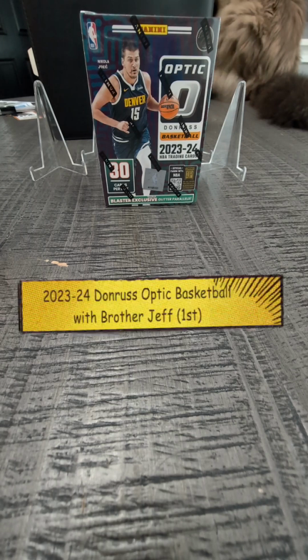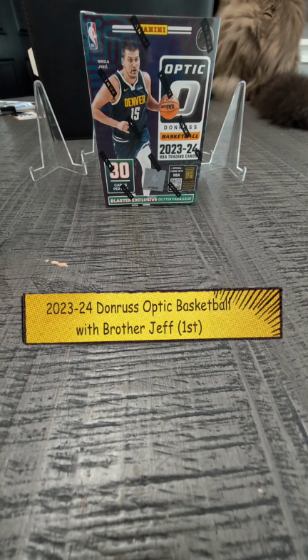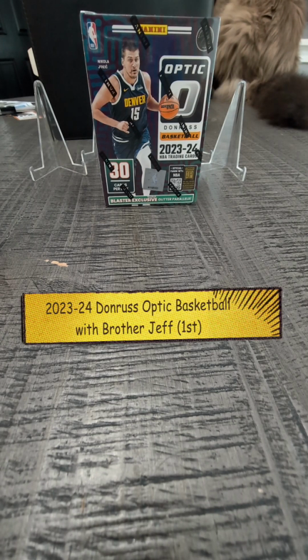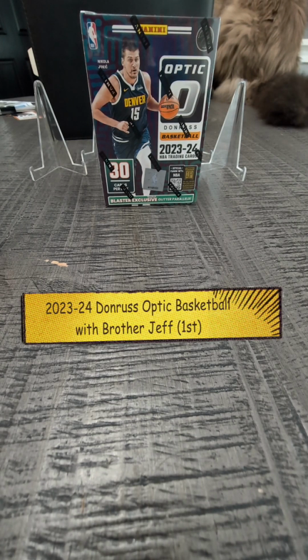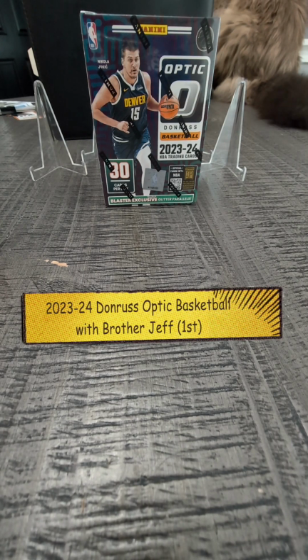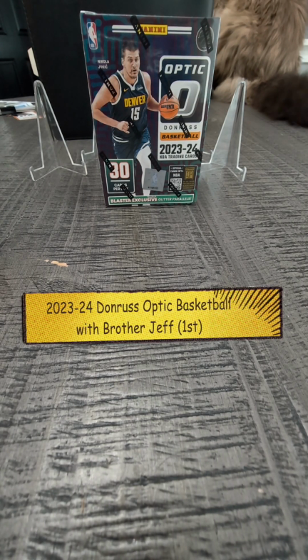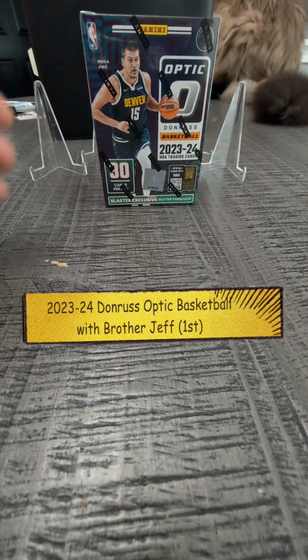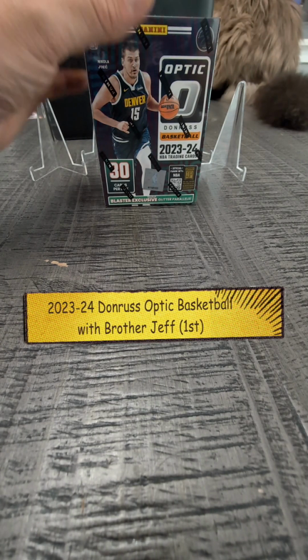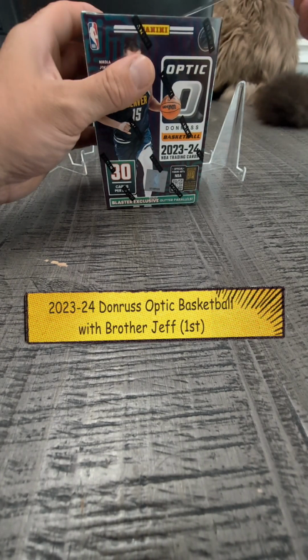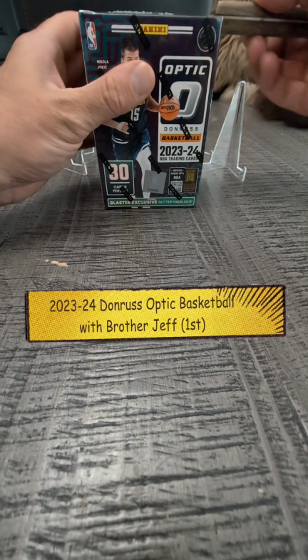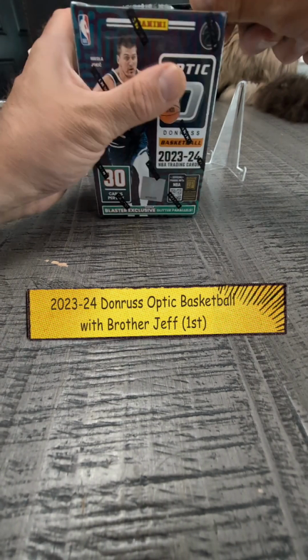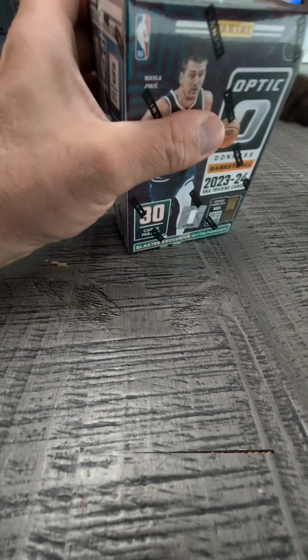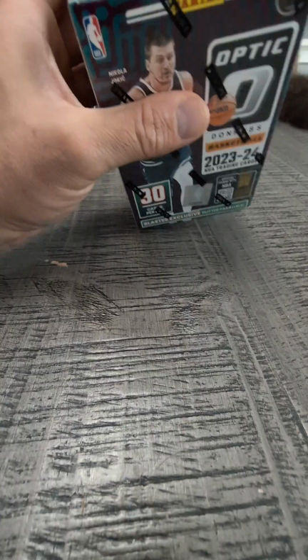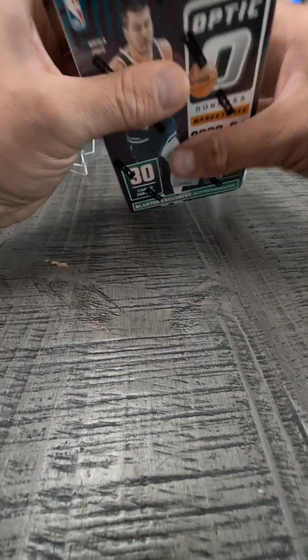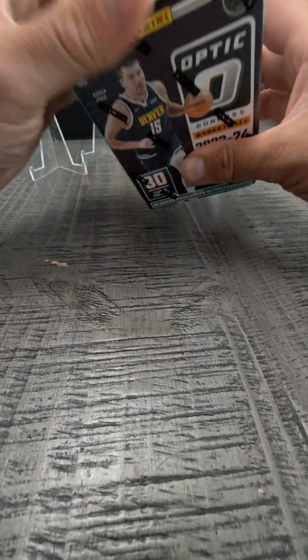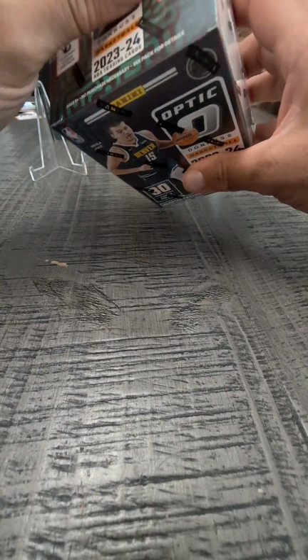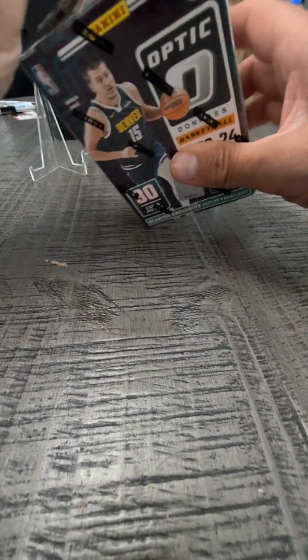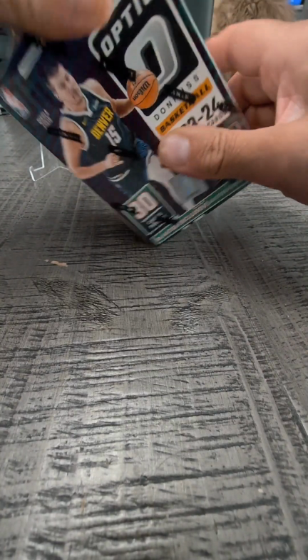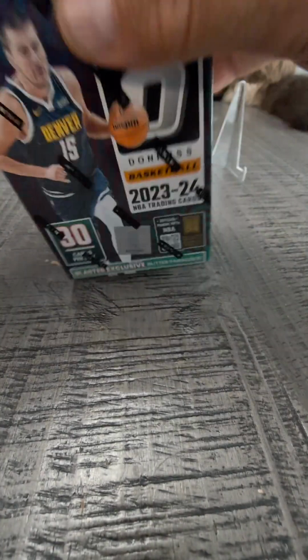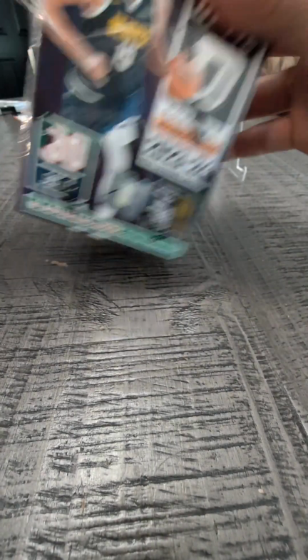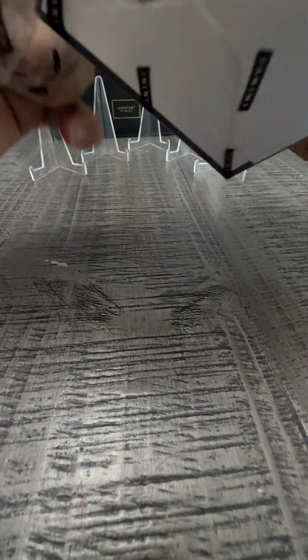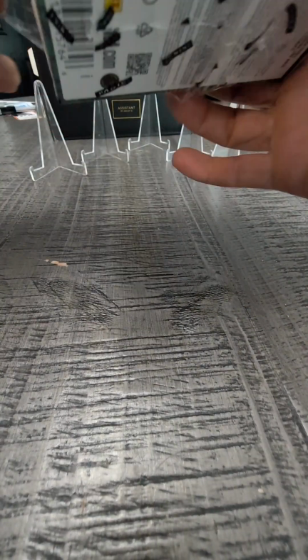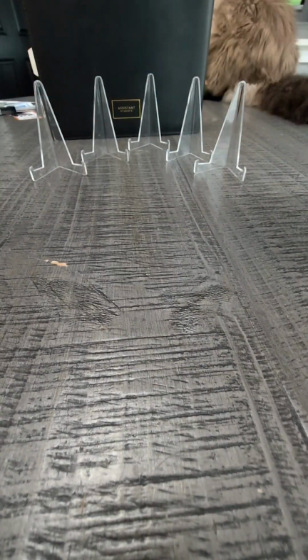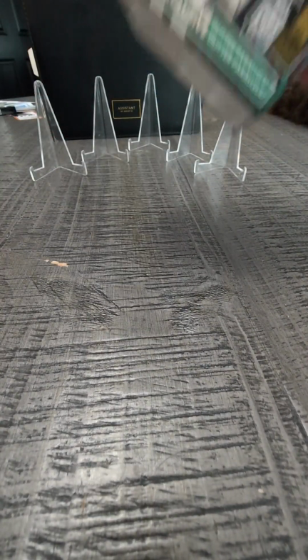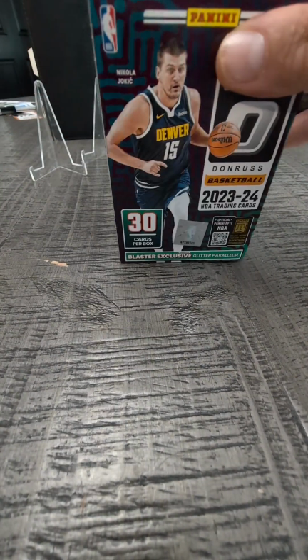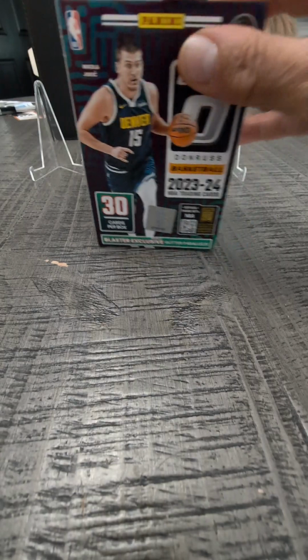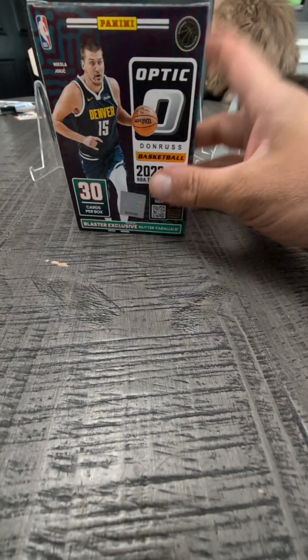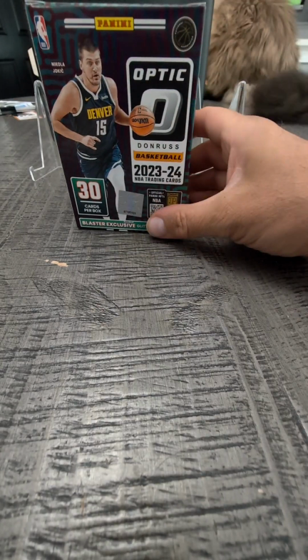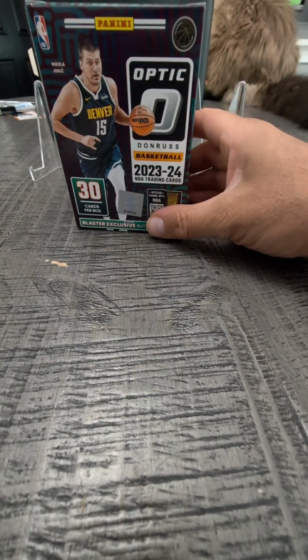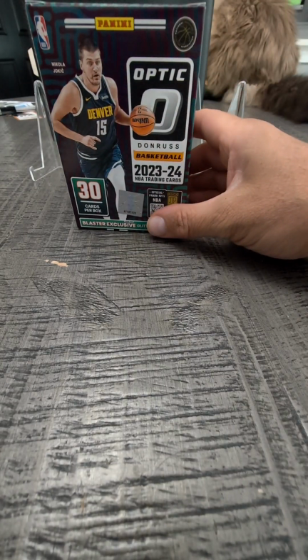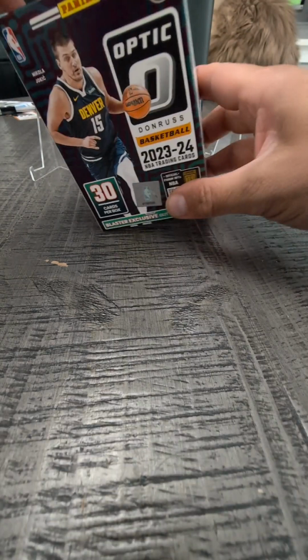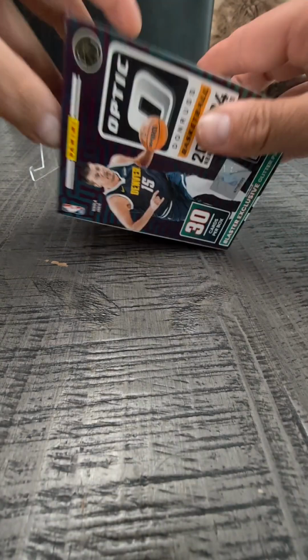Hello everybody. I got these at Dixie the other day. We got in Panini Optic and I had to buy some because when we get these in, they sell out really fast.